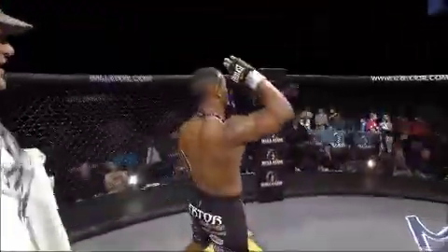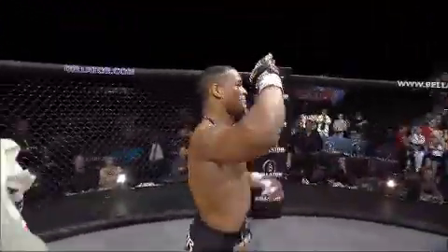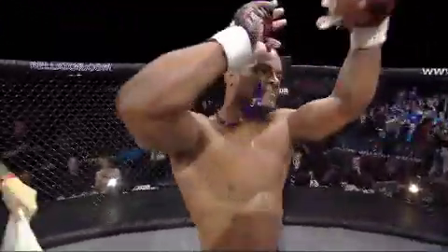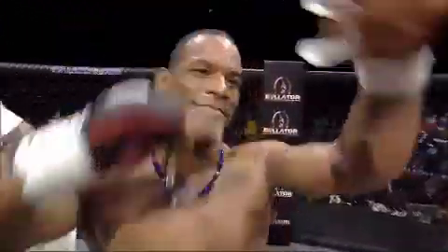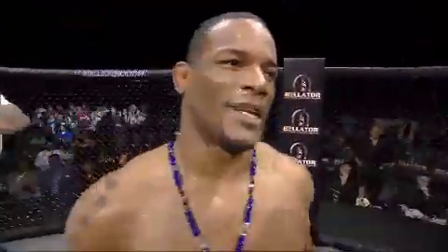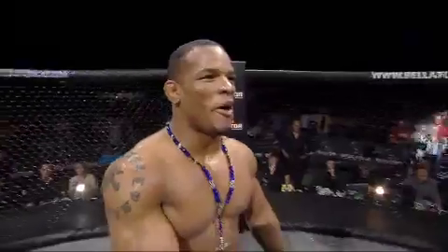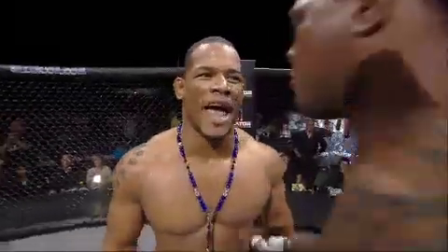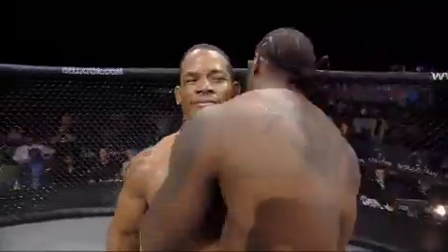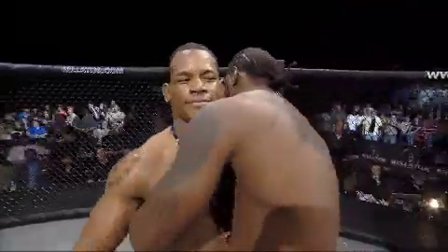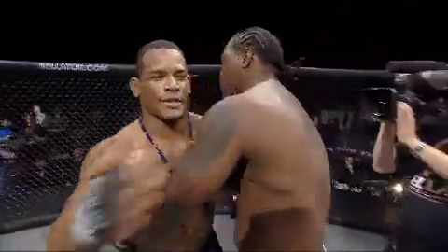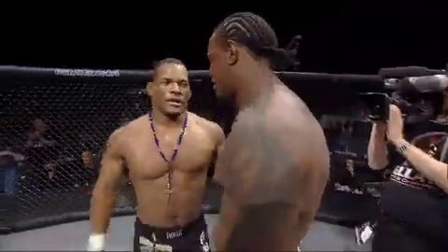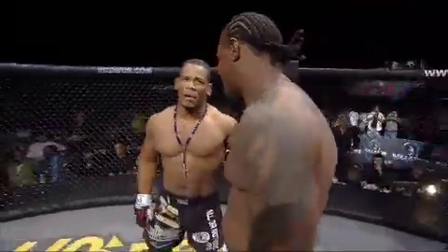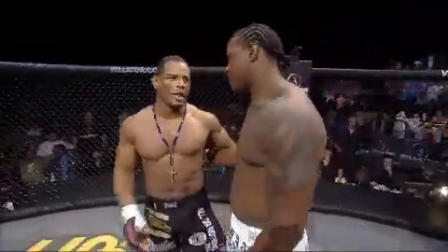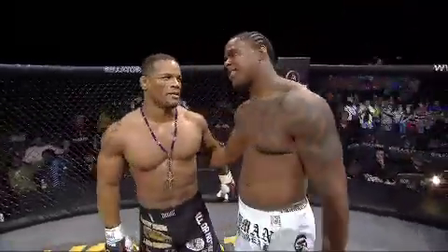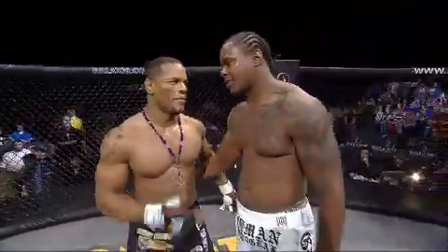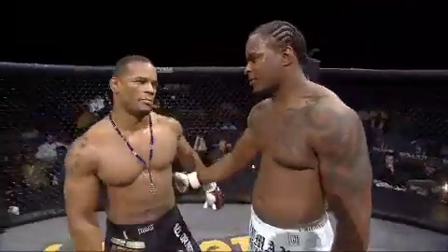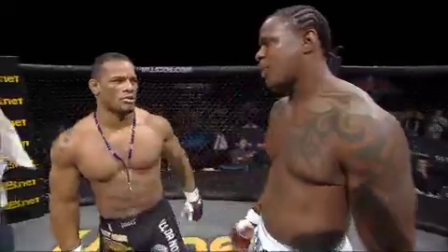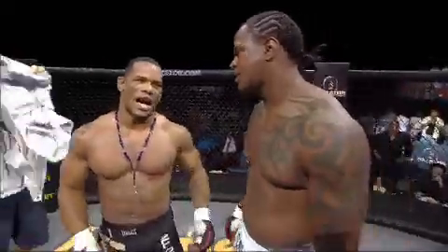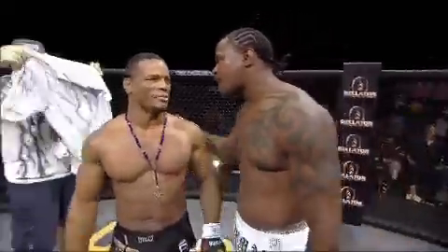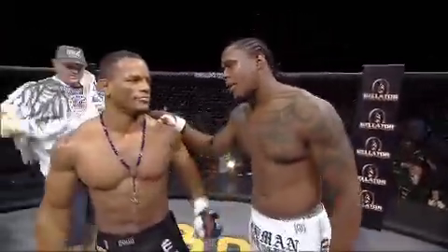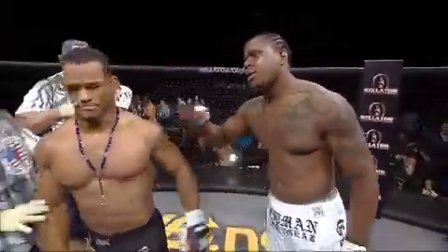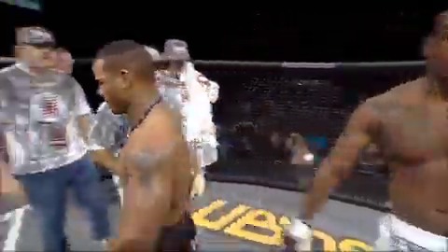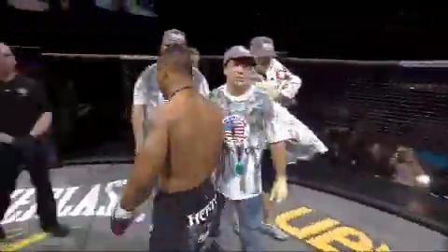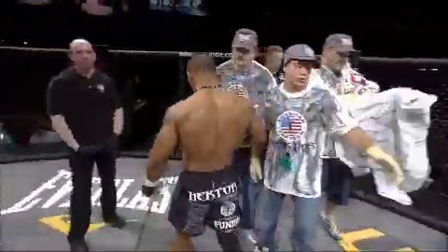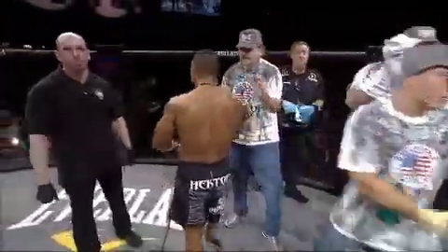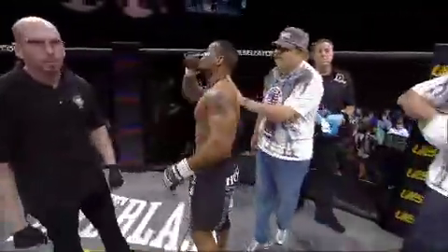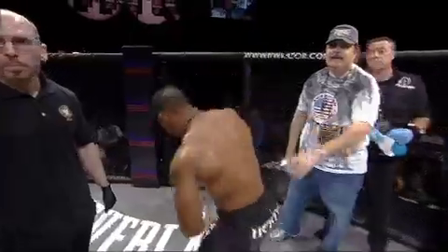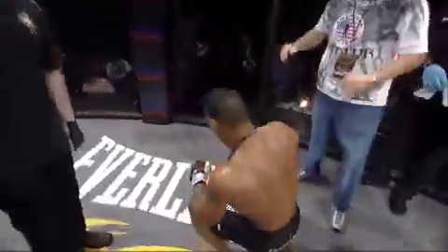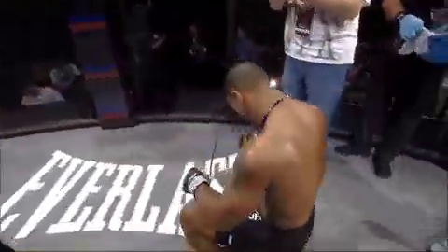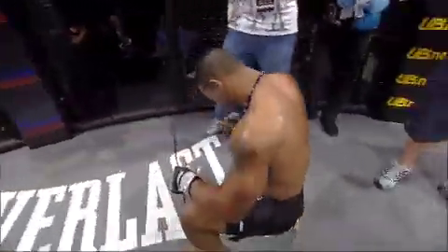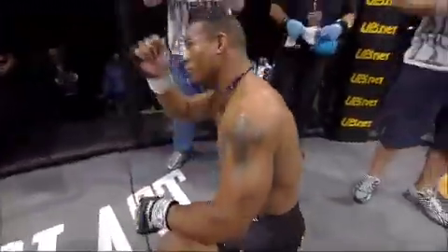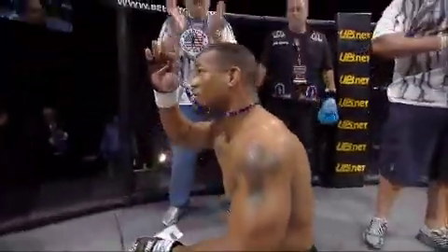Jimmy, you and I have called two seven-second fights. That is a six-second fight. When we return, Jimmy Smith will speak to the victor. Hector Lombard — you are watching Bellator. That's a six-second fight.